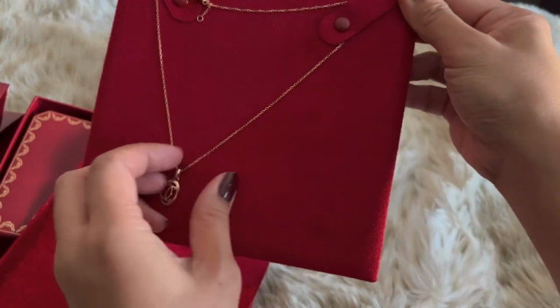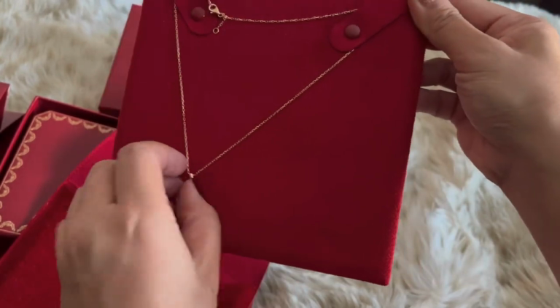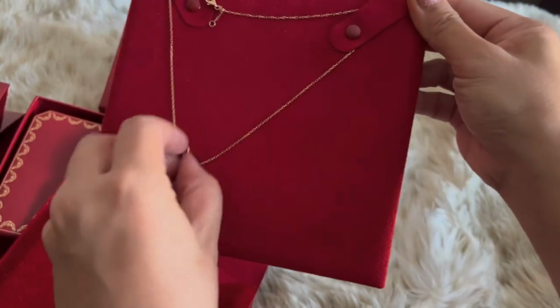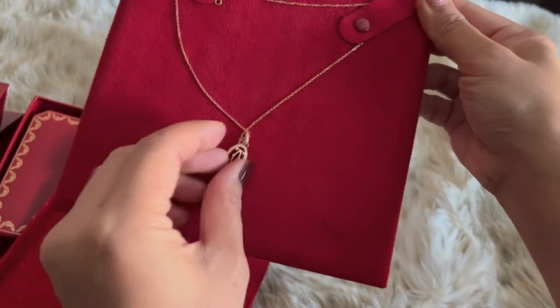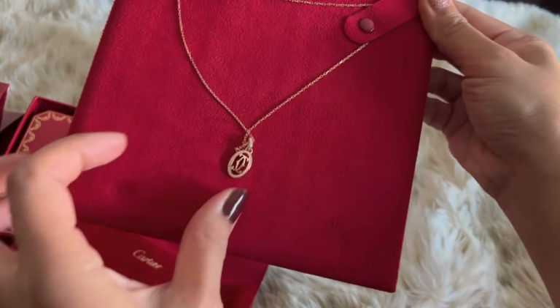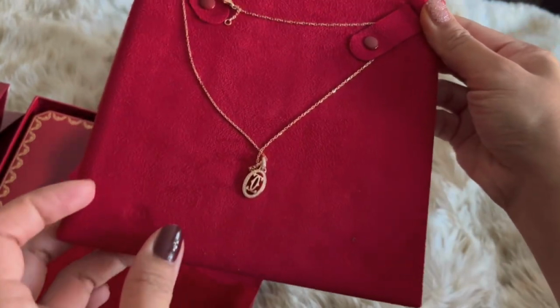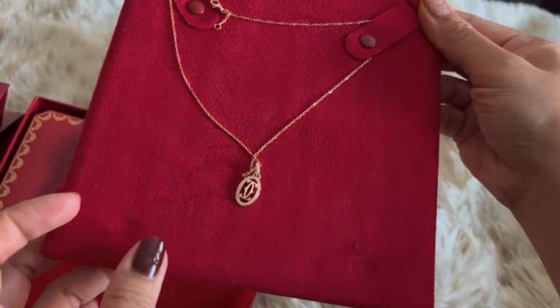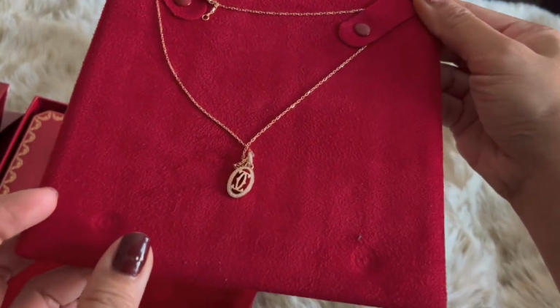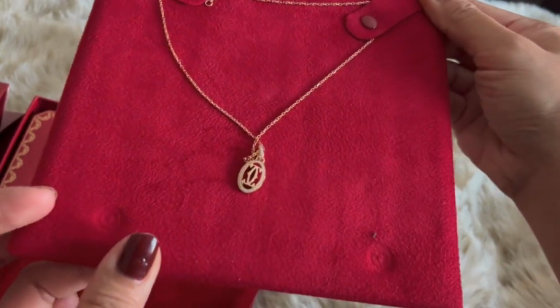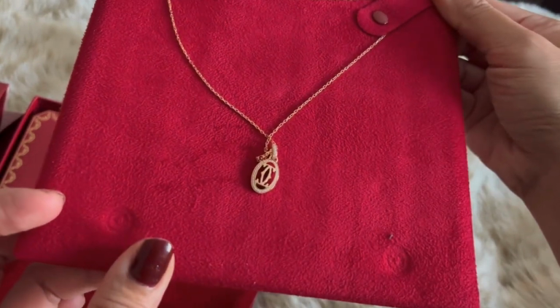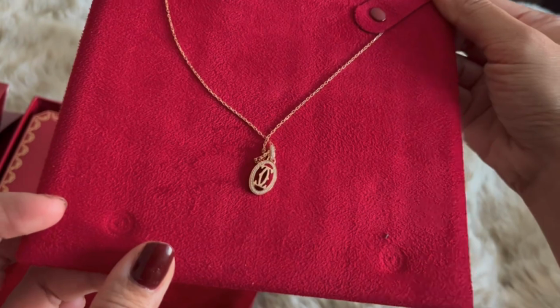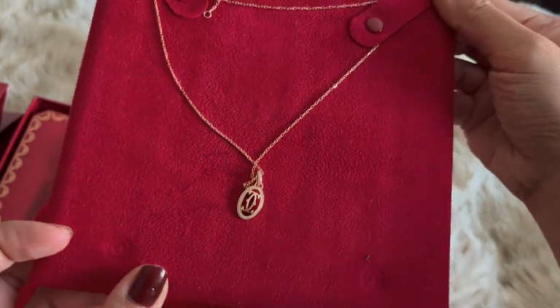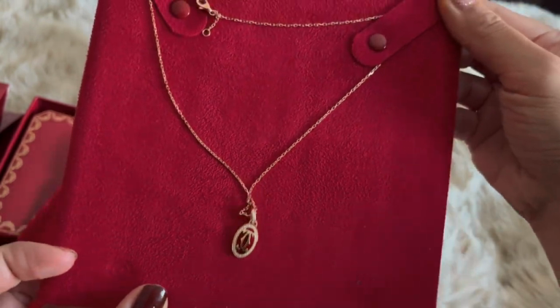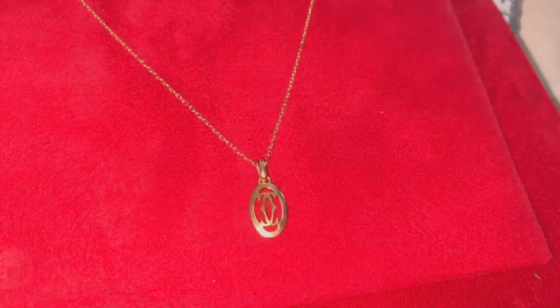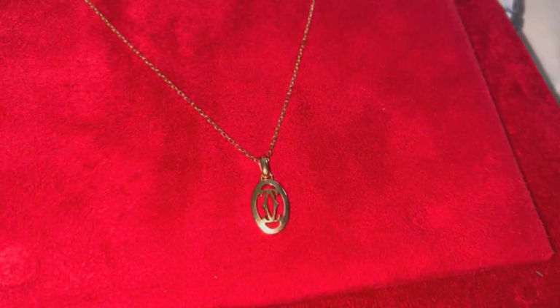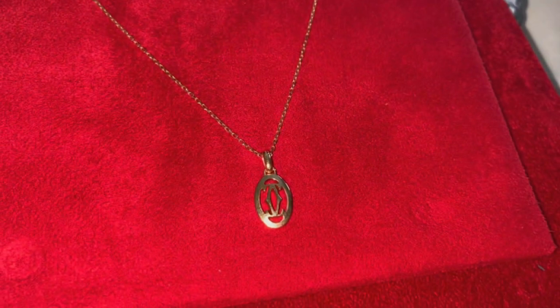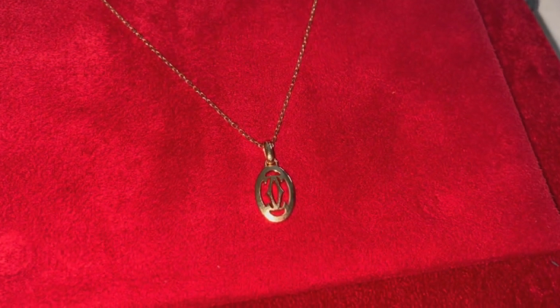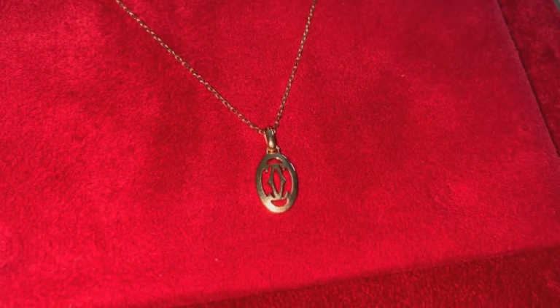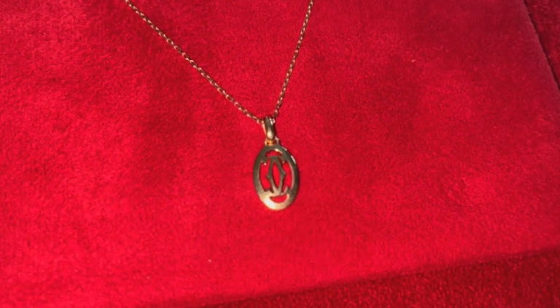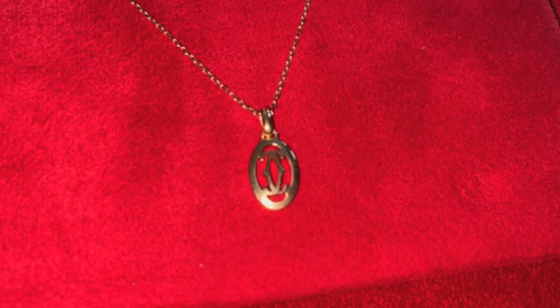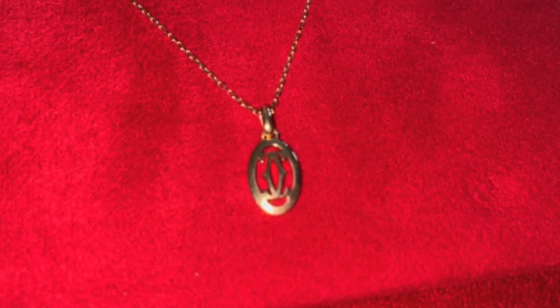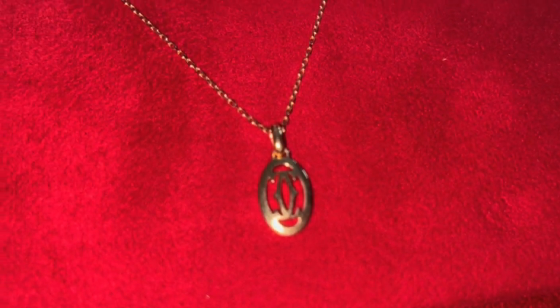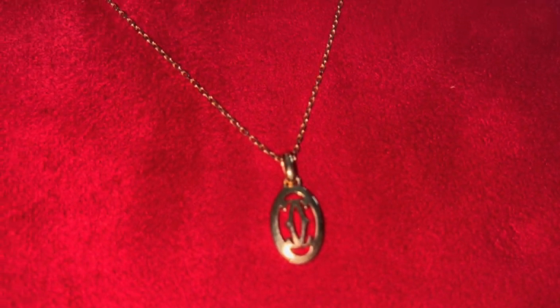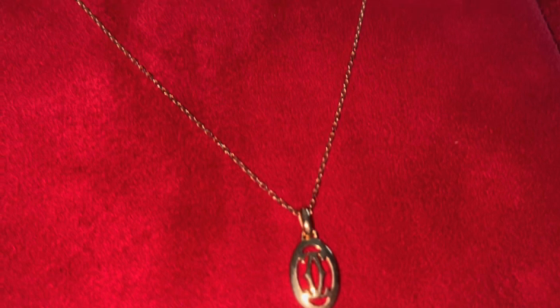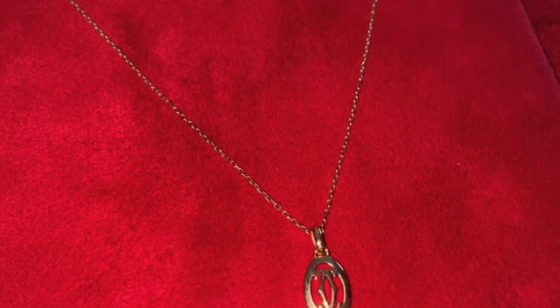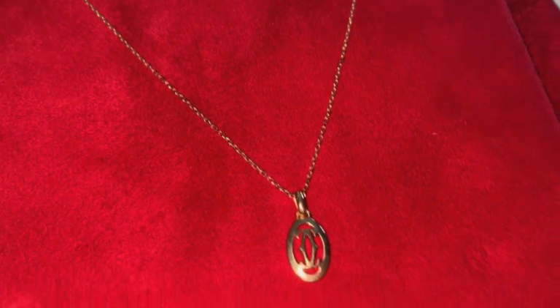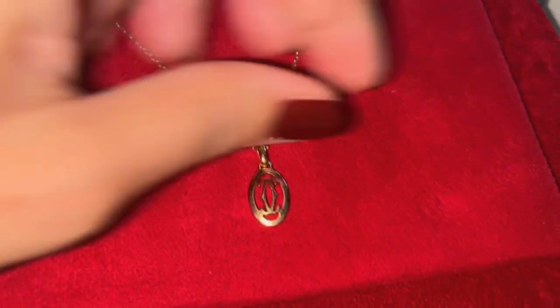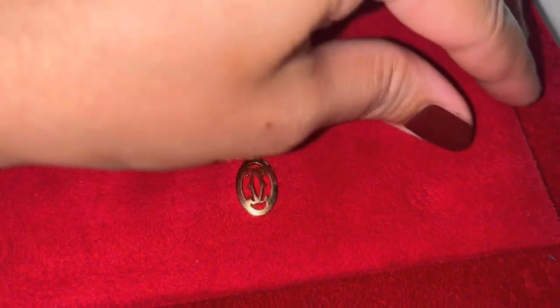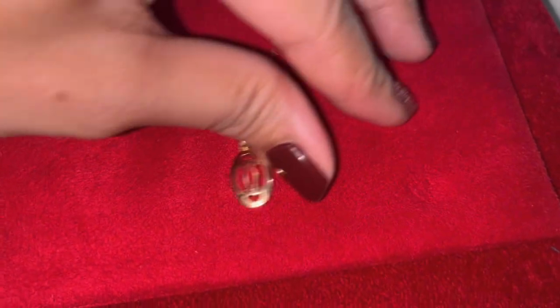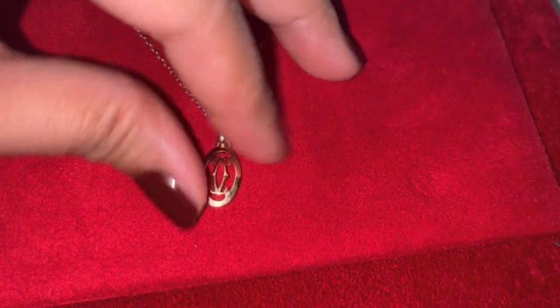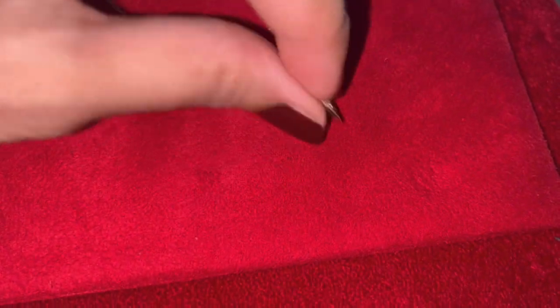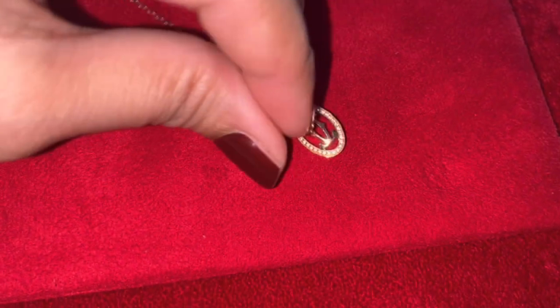This necklace is reversible, and that's what I like about it. It can be dressed down or dressed up depending on how you wear it. I usually wear mine with the diamonds facing out, as you can see here.